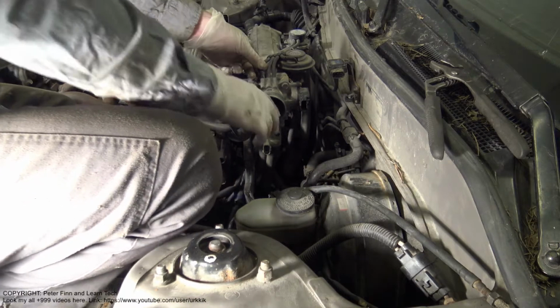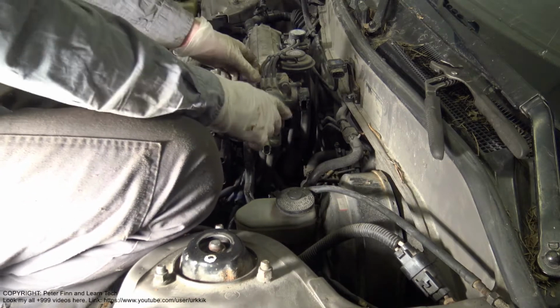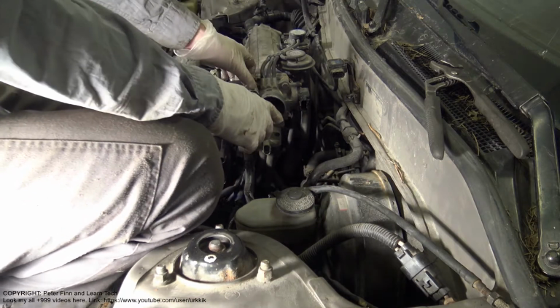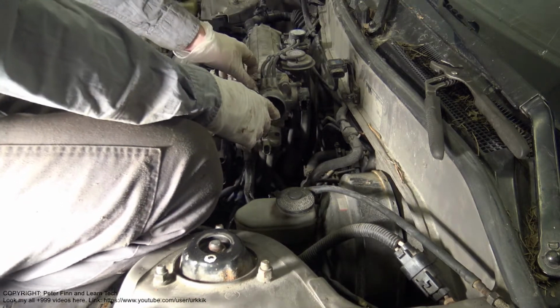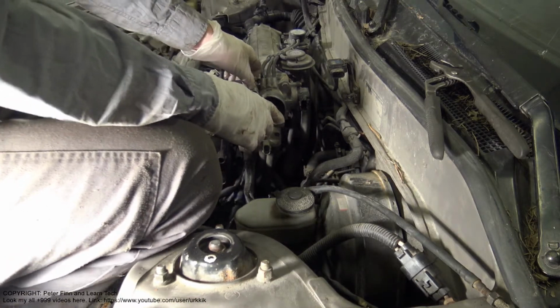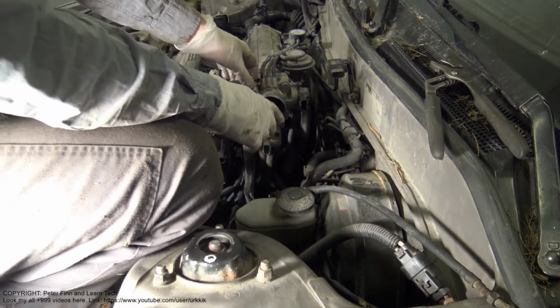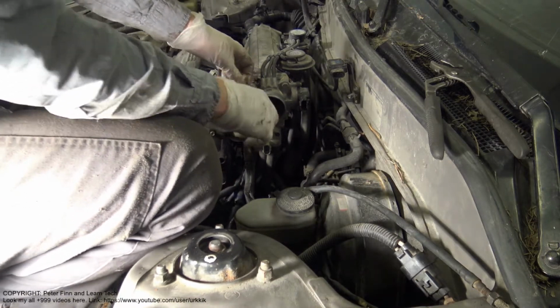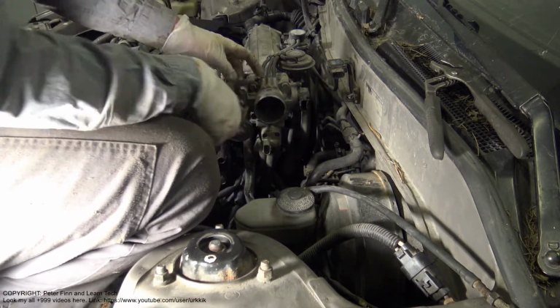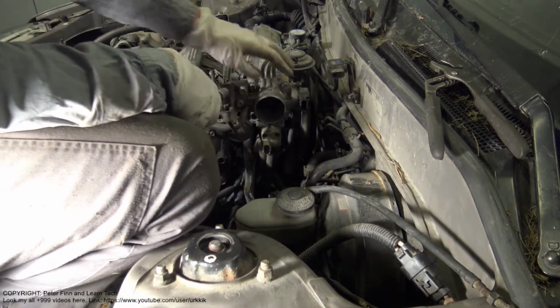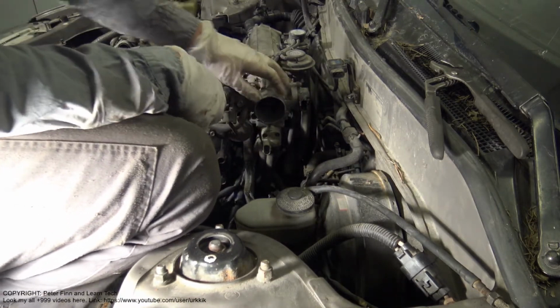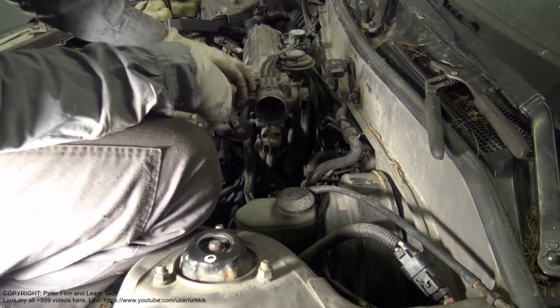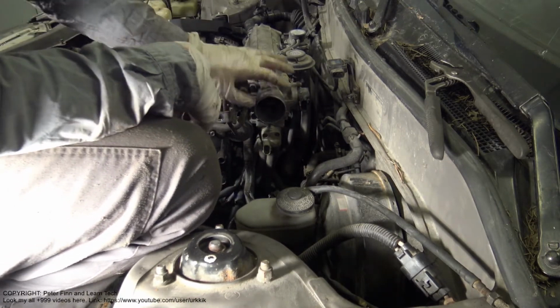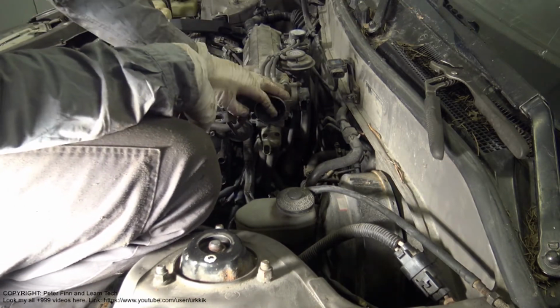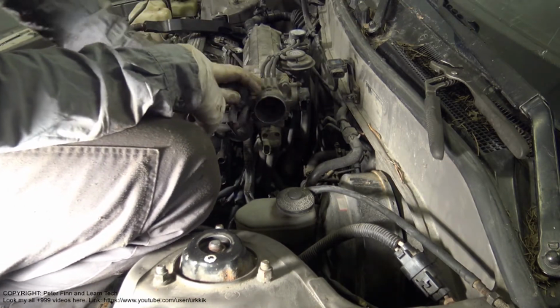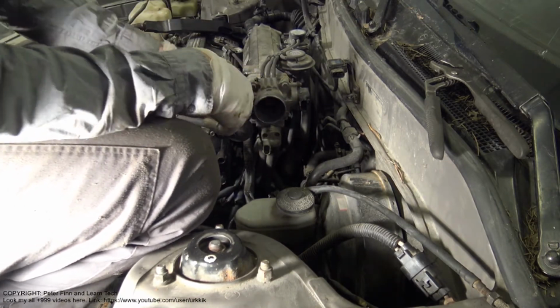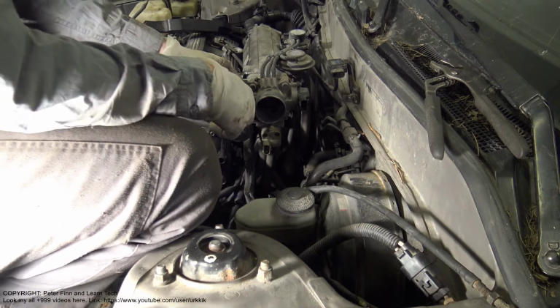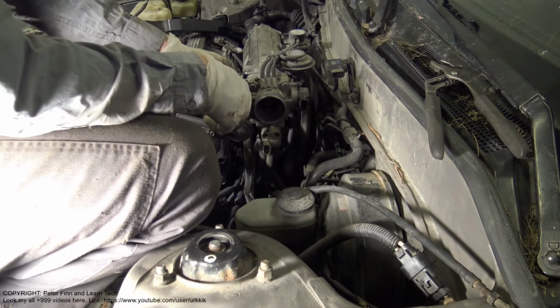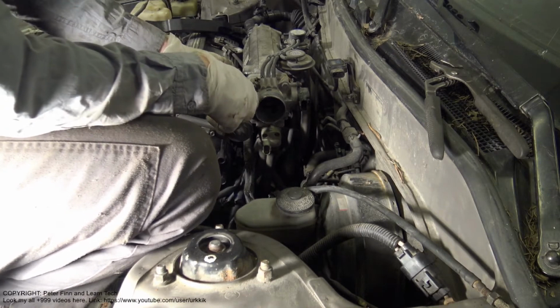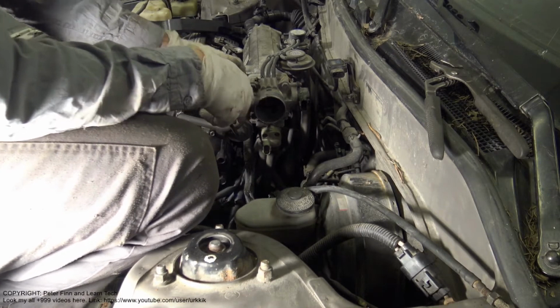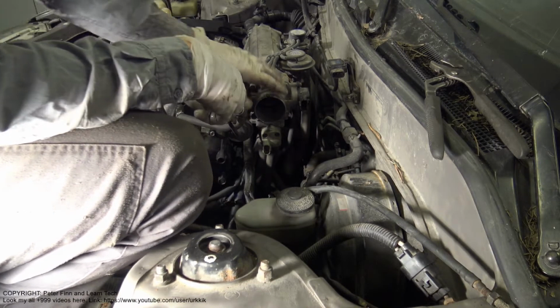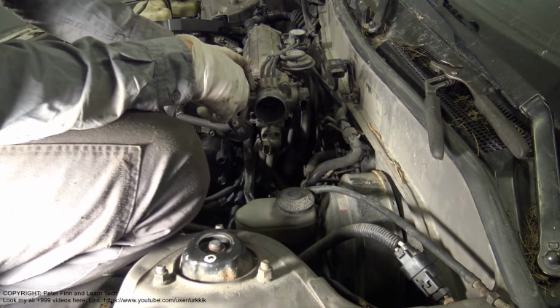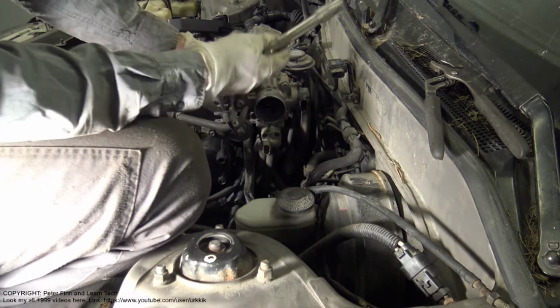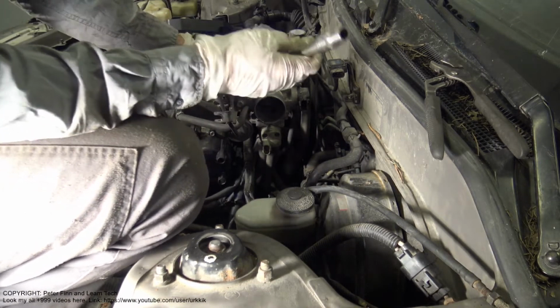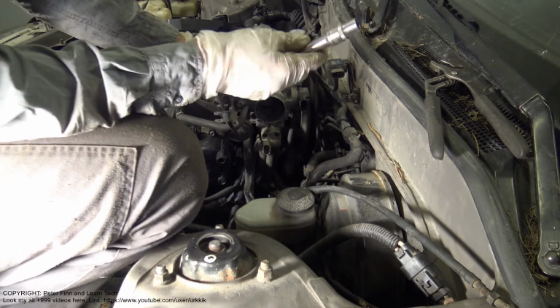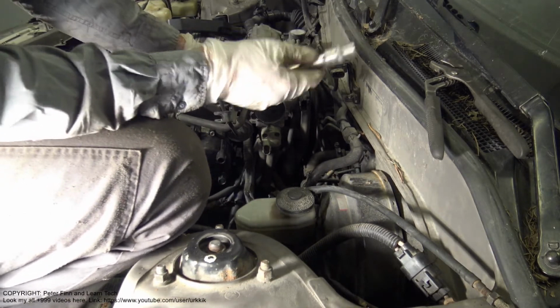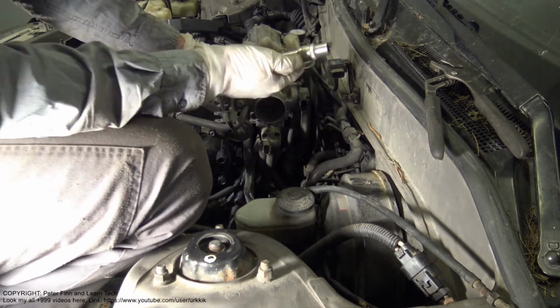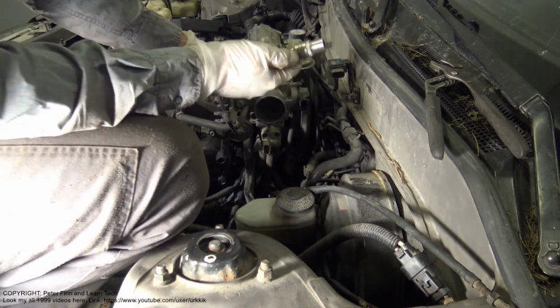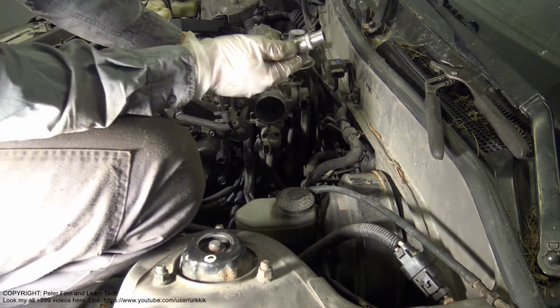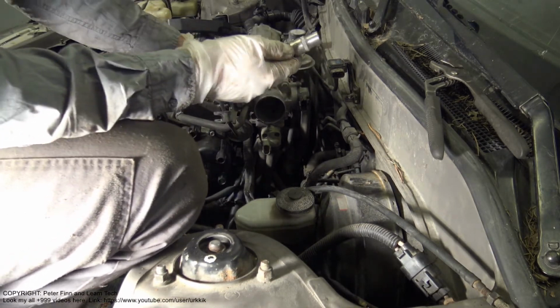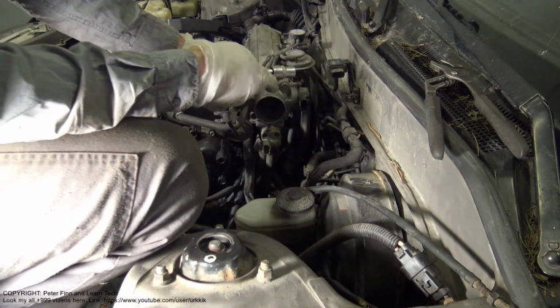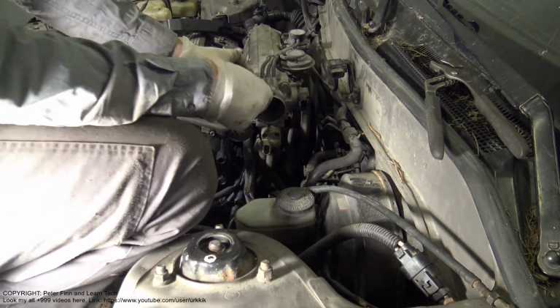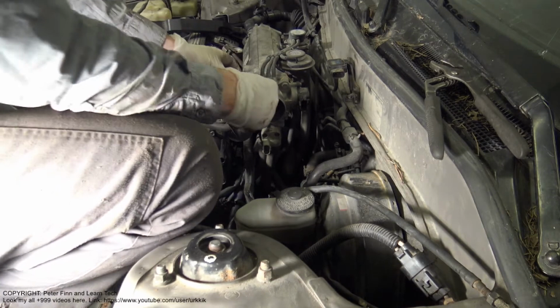I am planning to take this intake manifold and this throttle body away. And for that purpose, I need a 12mm socket.